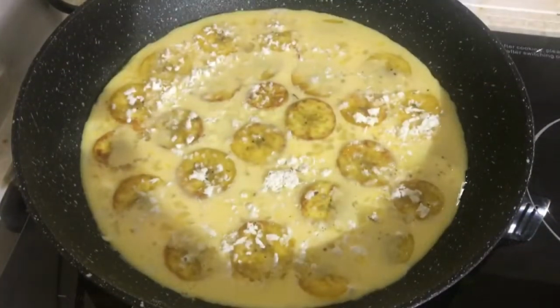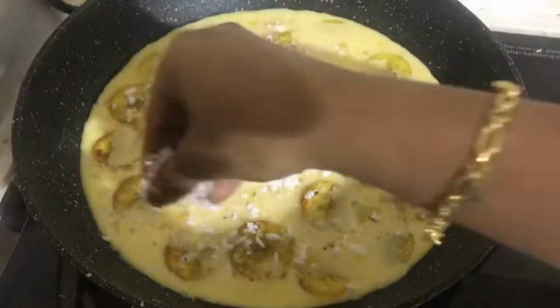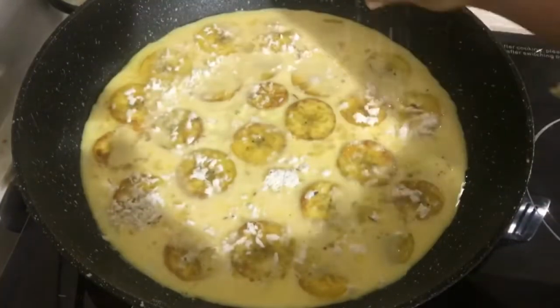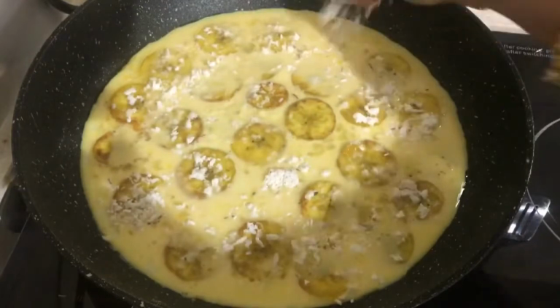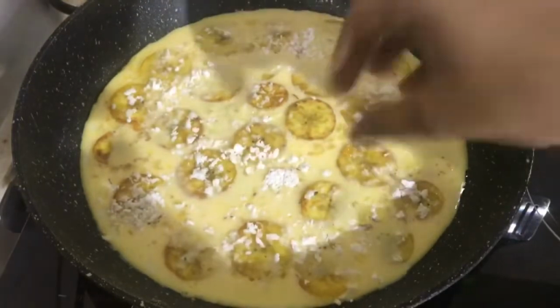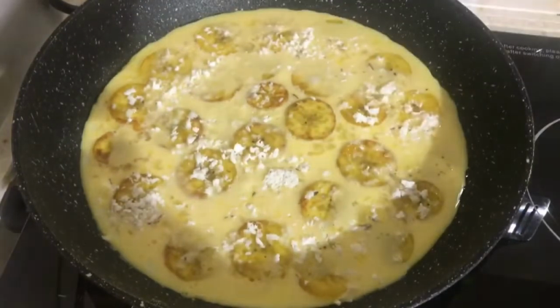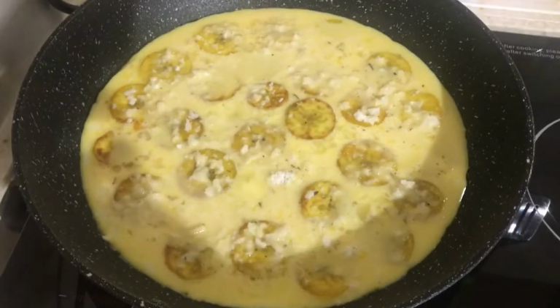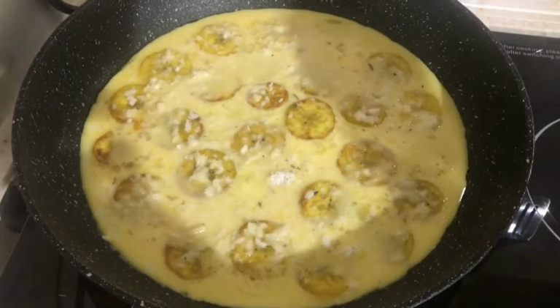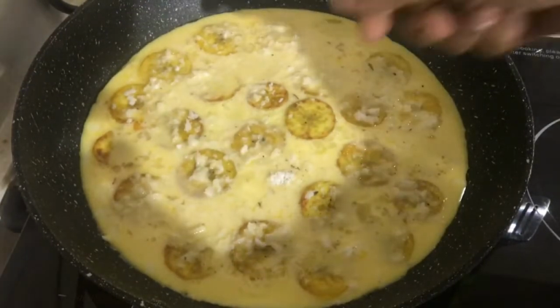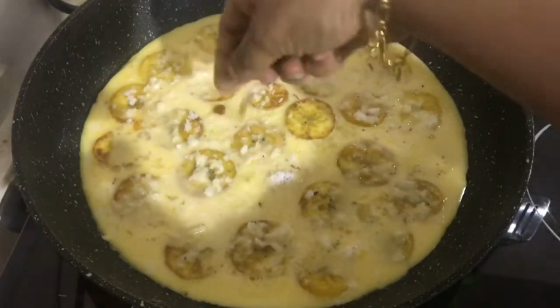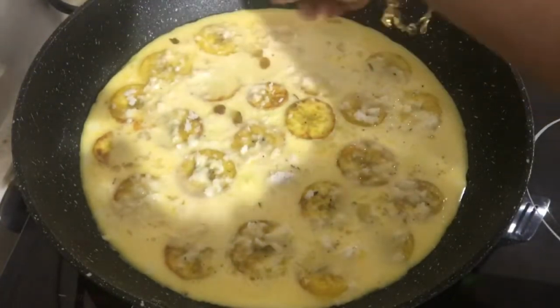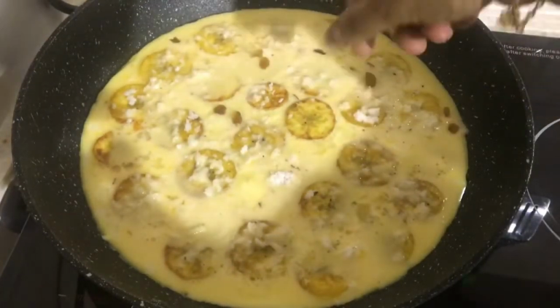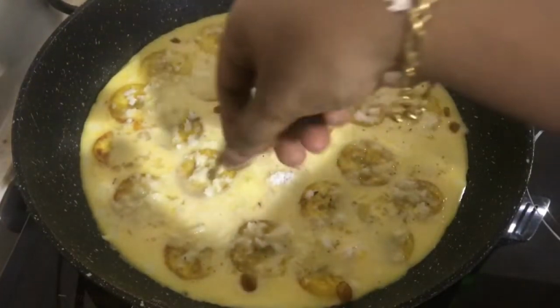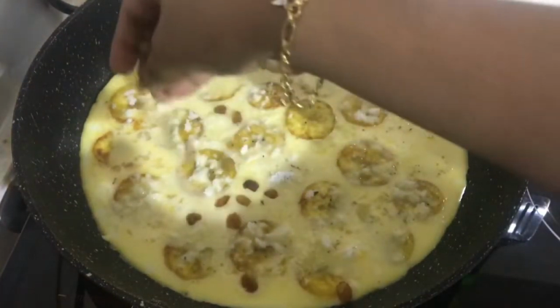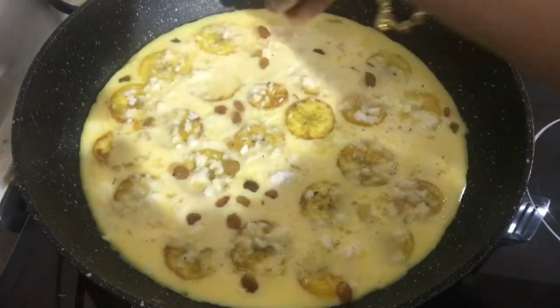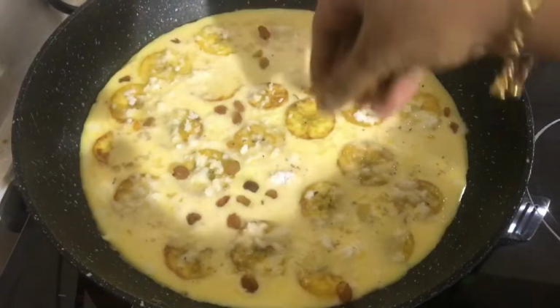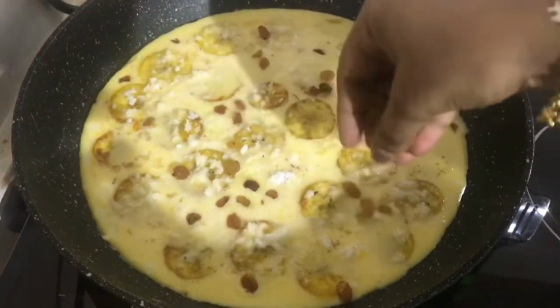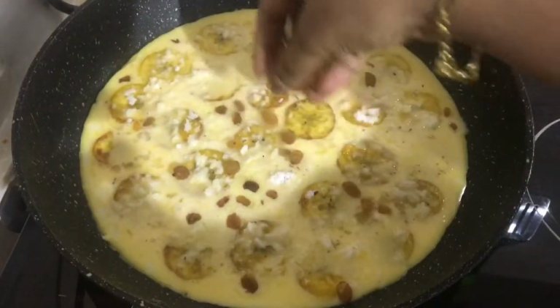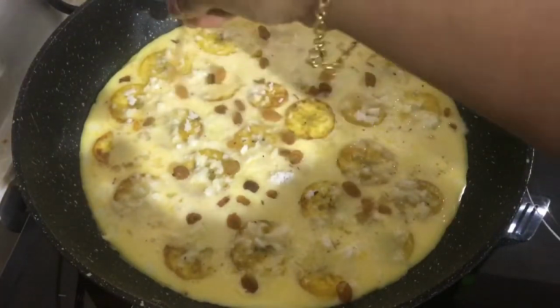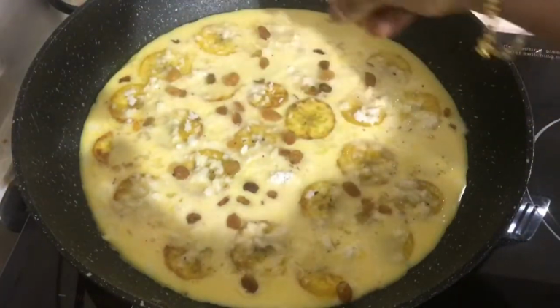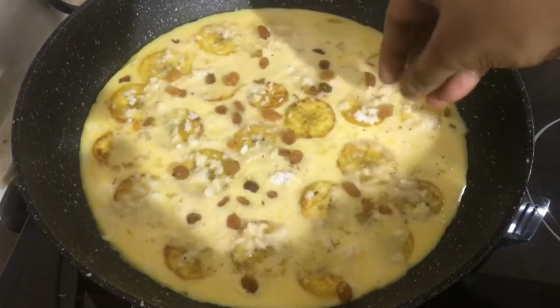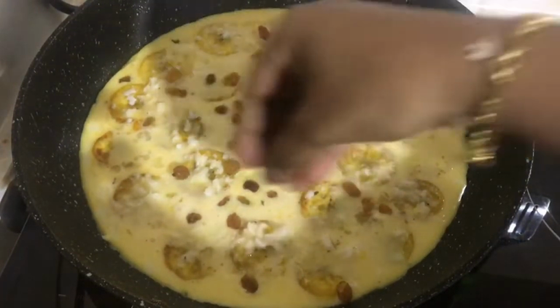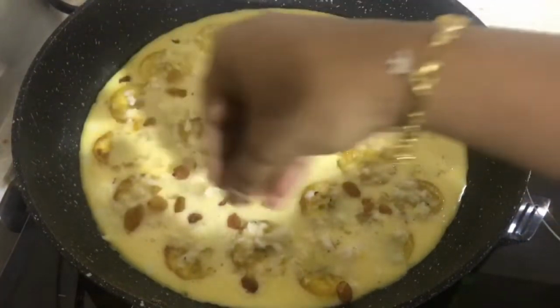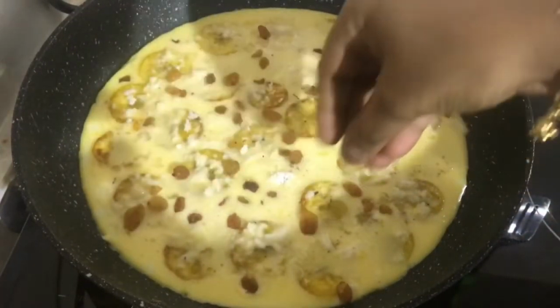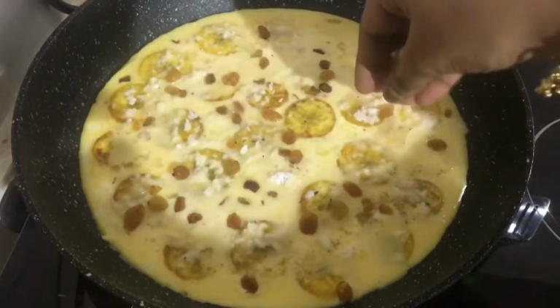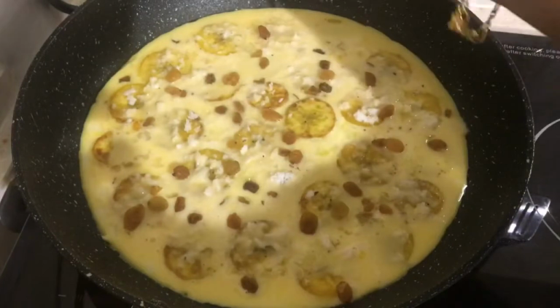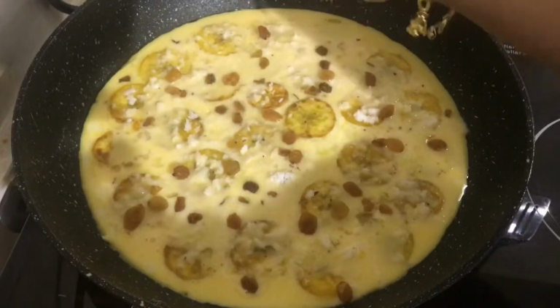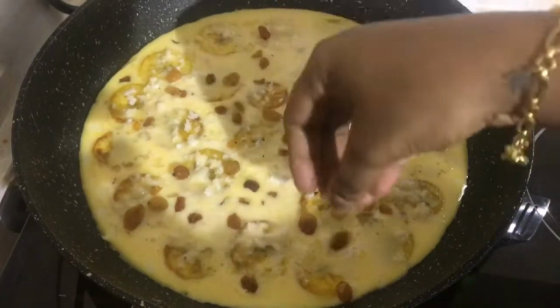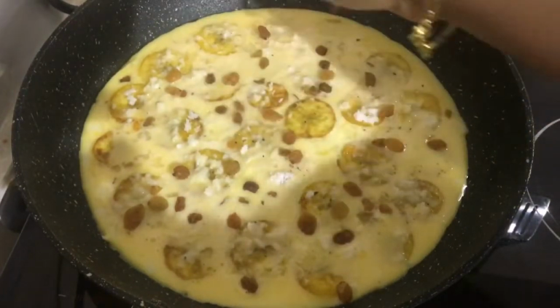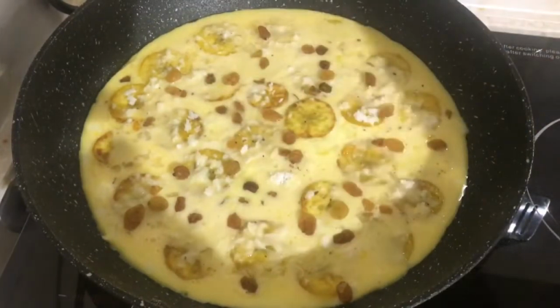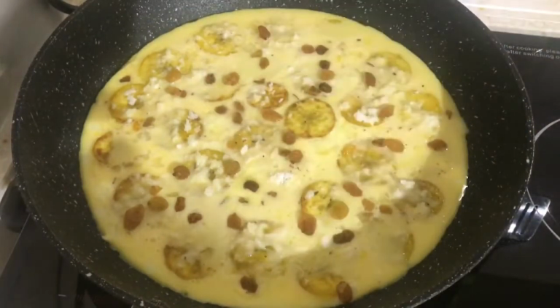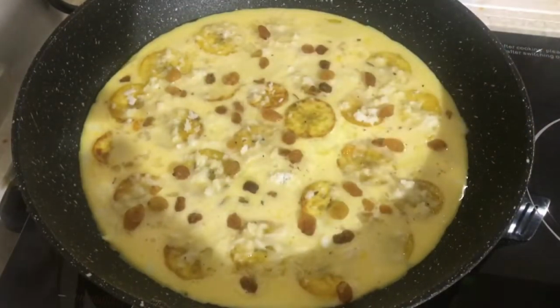I am going to eat a few more. You can add water if you like it. We will cook it on low flame or medium flame.